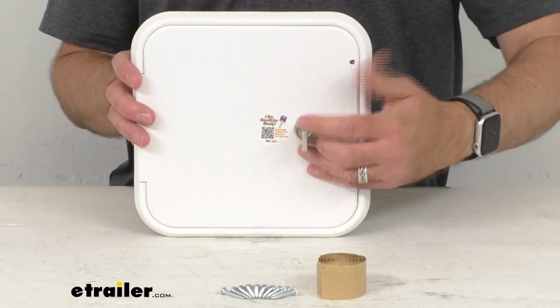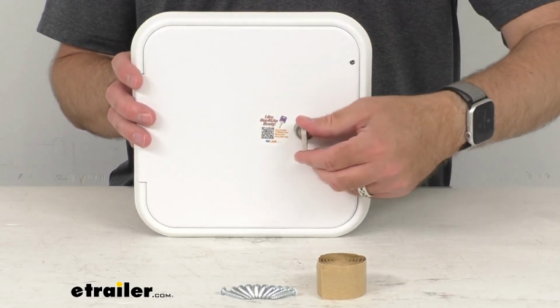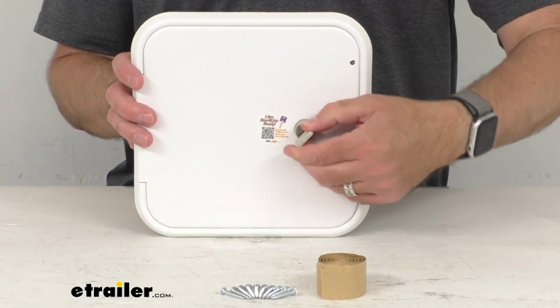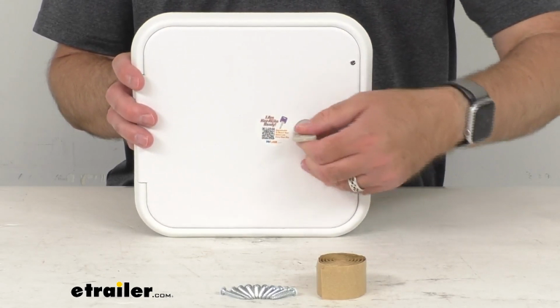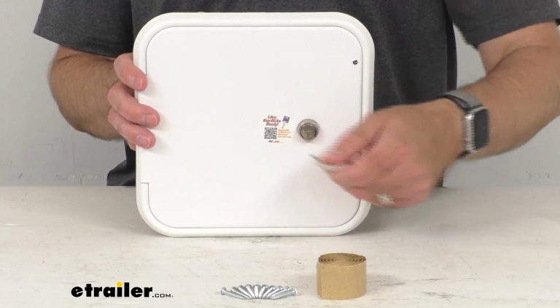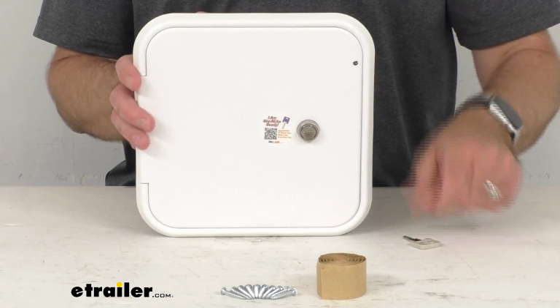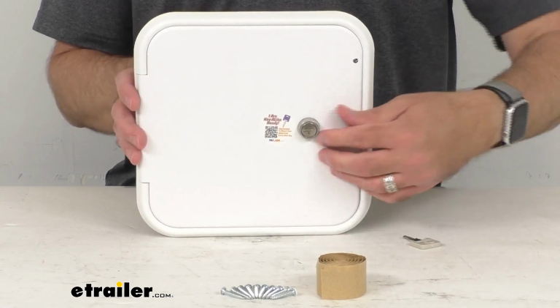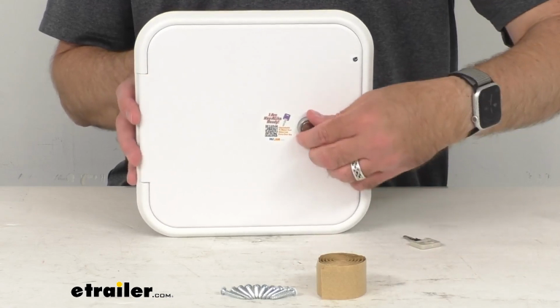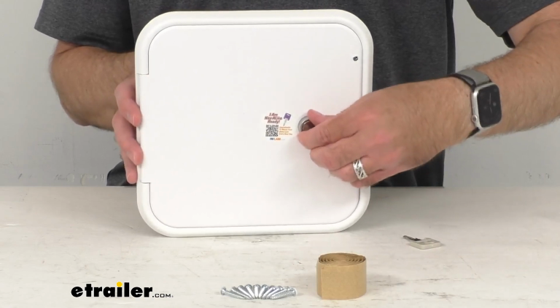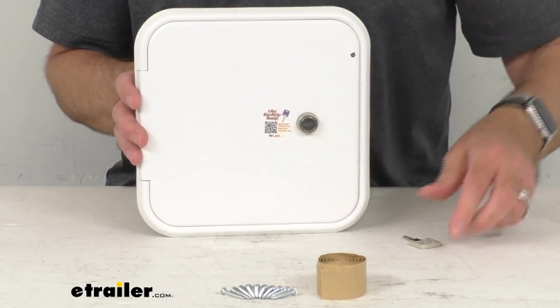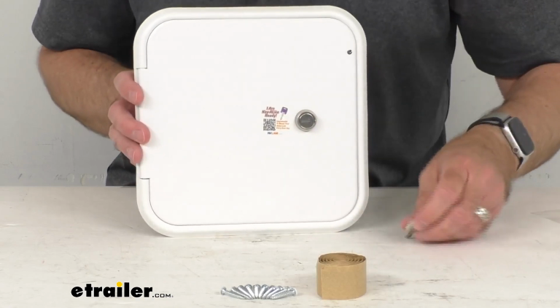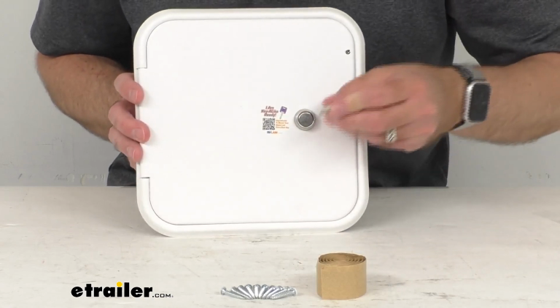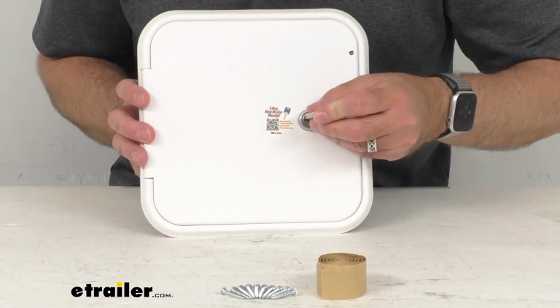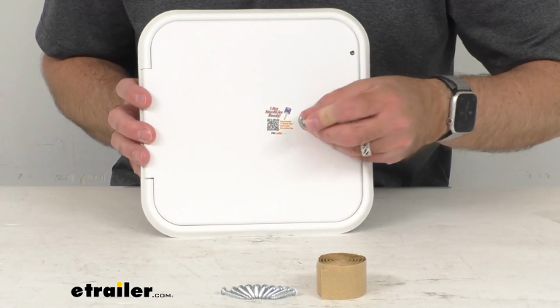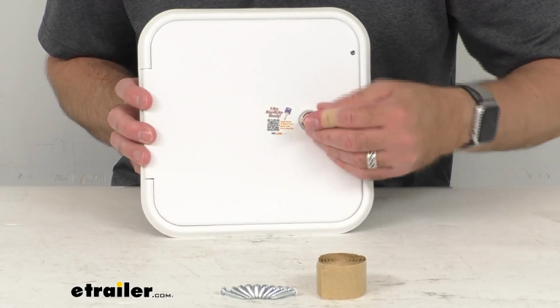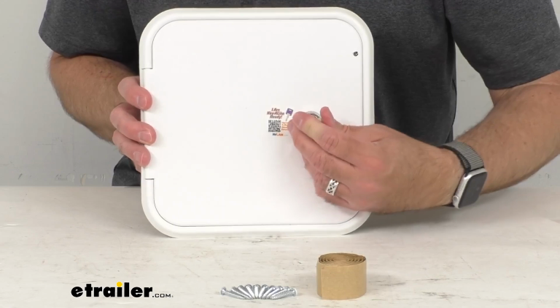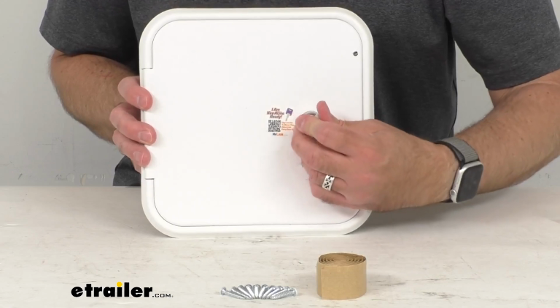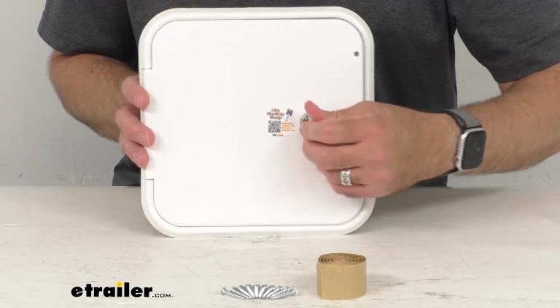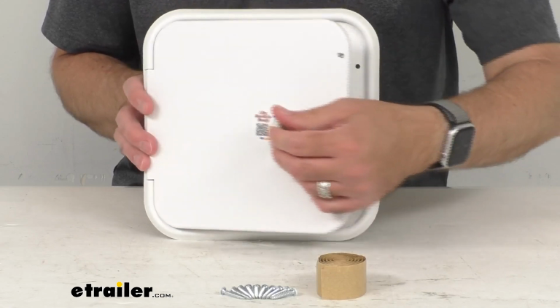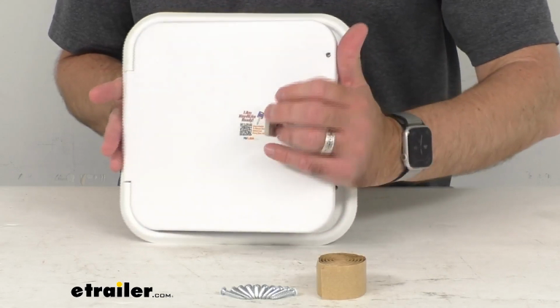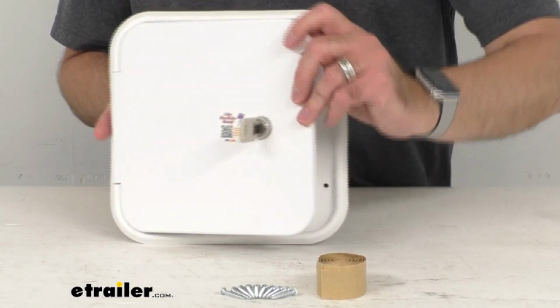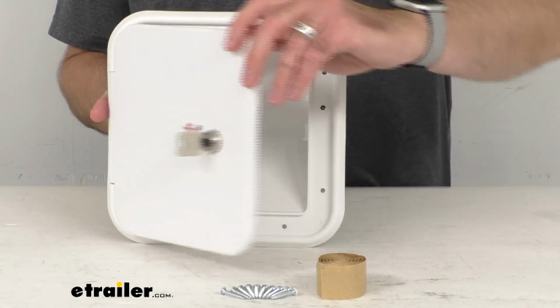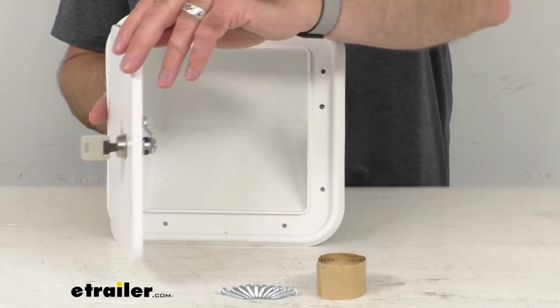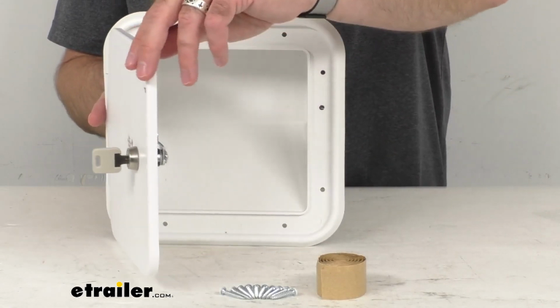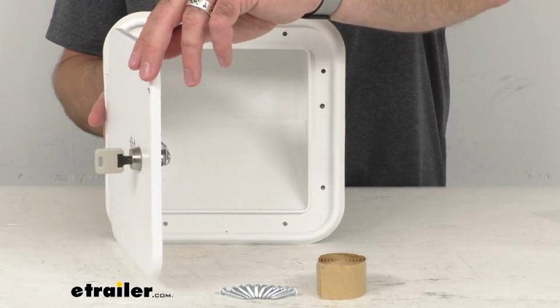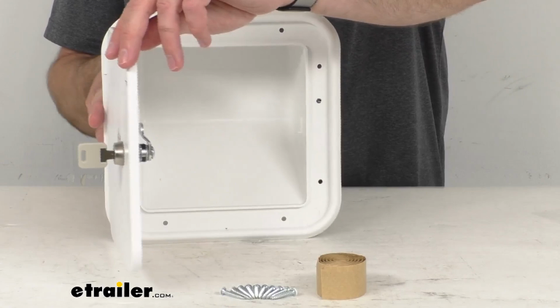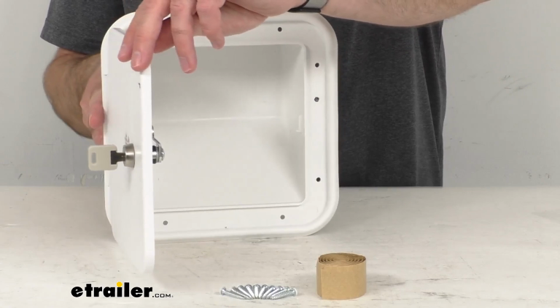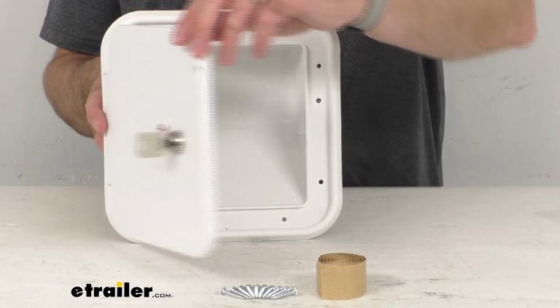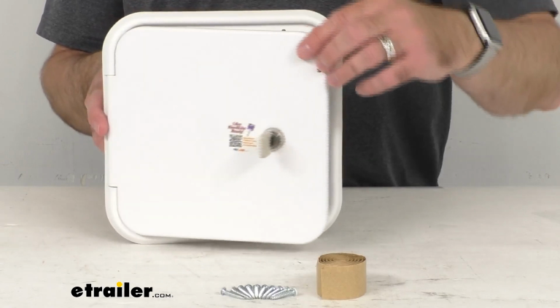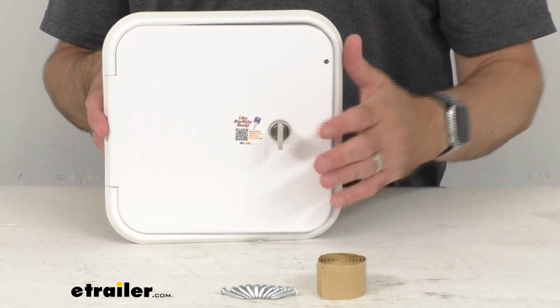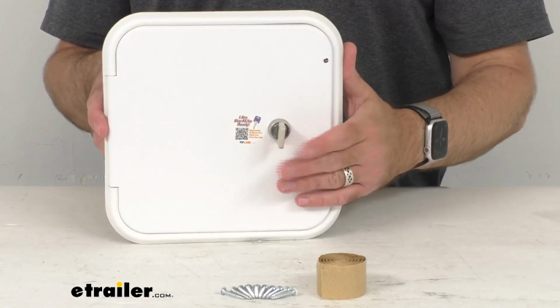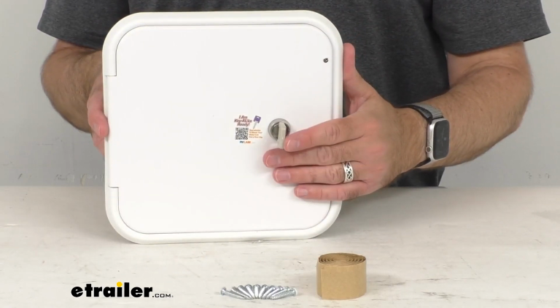Just wanted to show you how this is going to lock — just like that. So that hatch is locked, and then insert the key and turn it, and that's going to allow you to open it. The key is included with this.